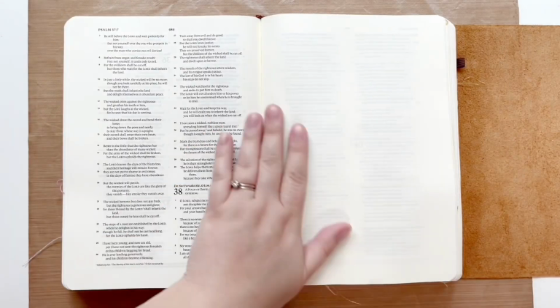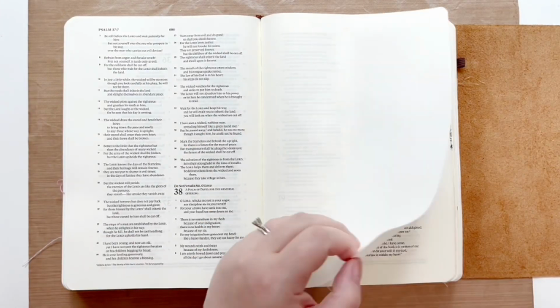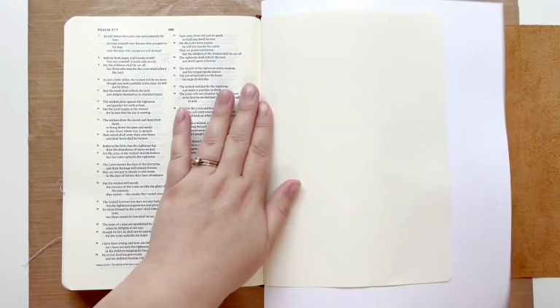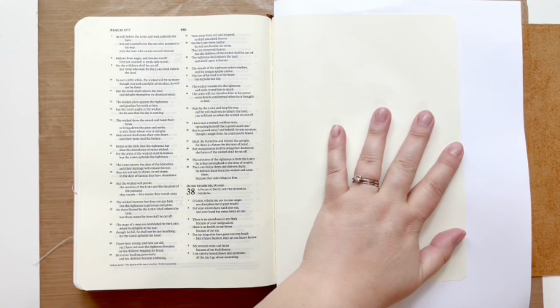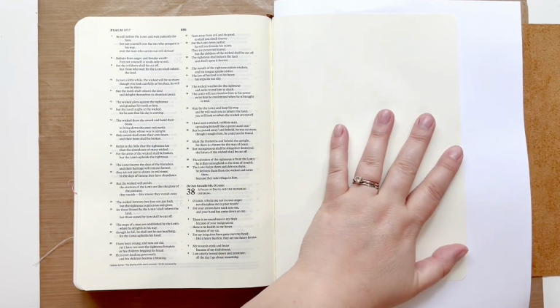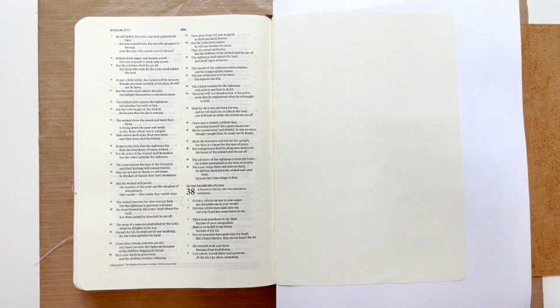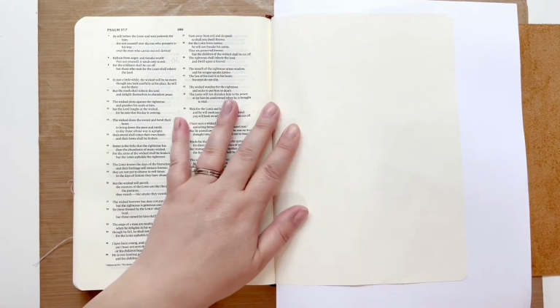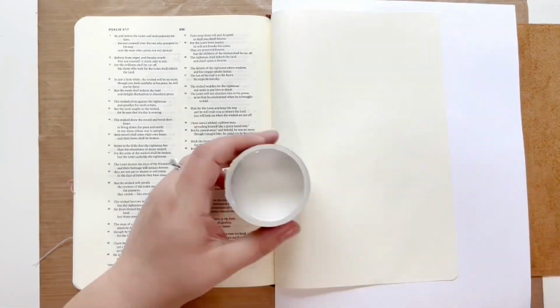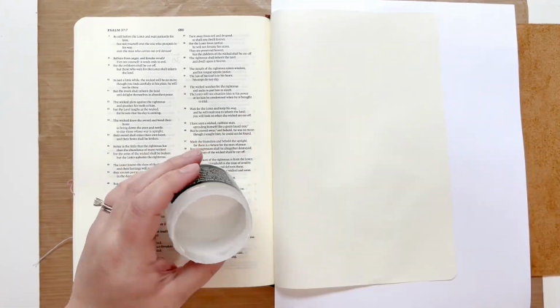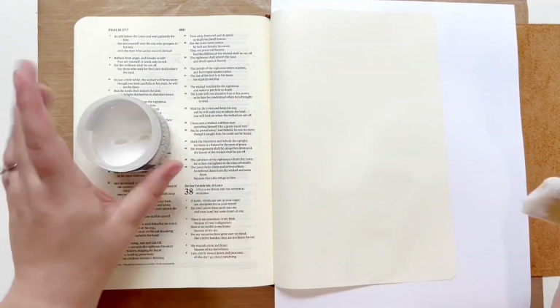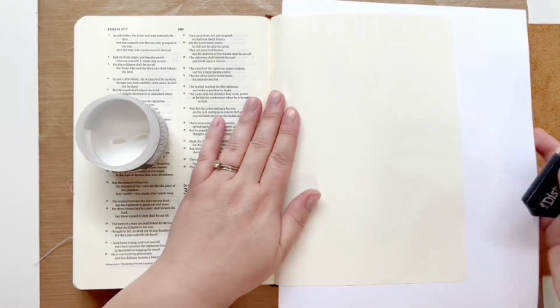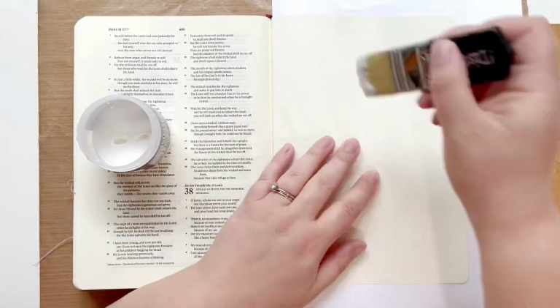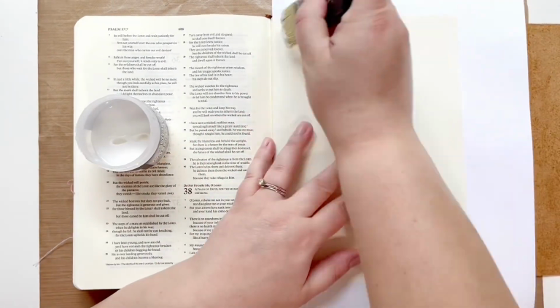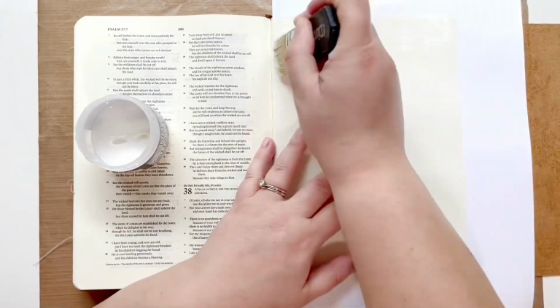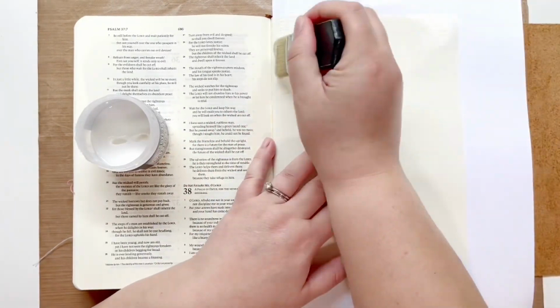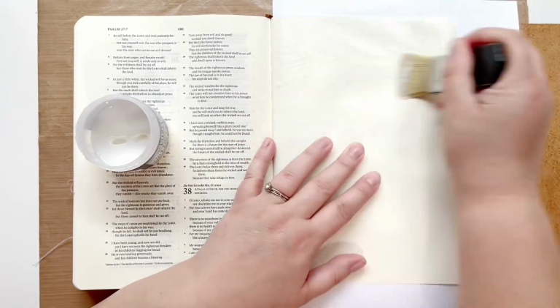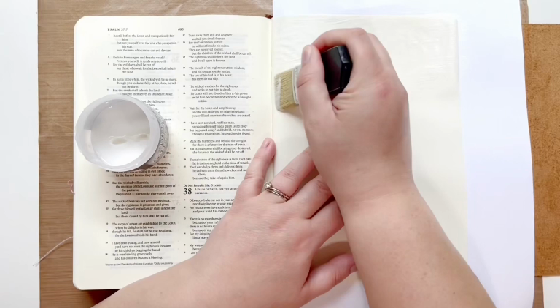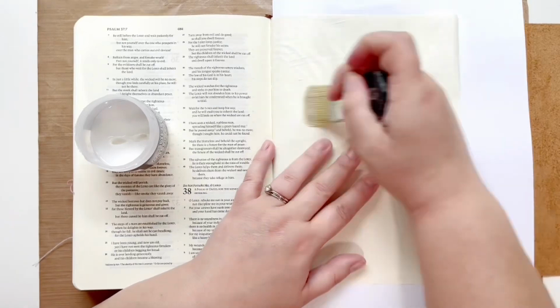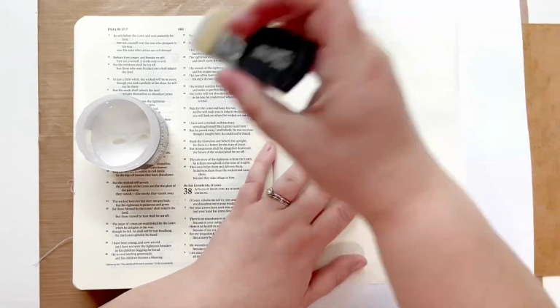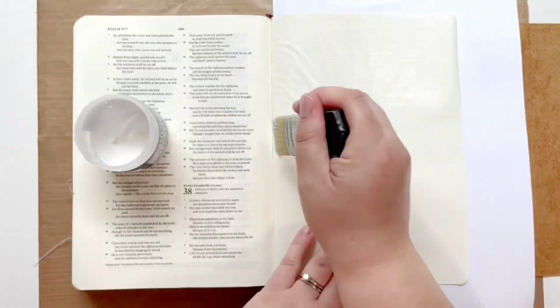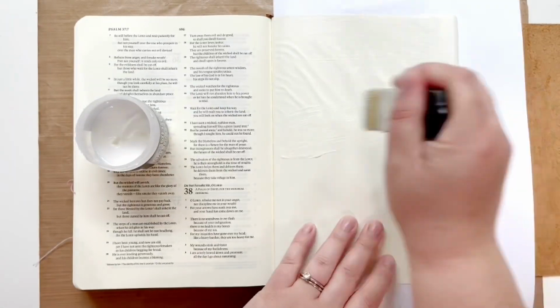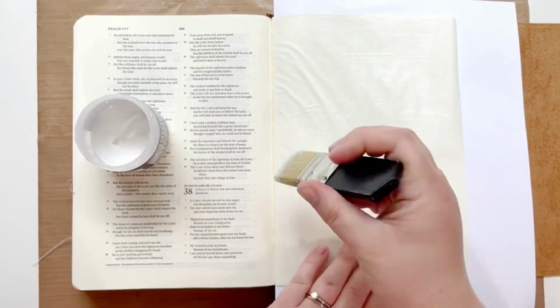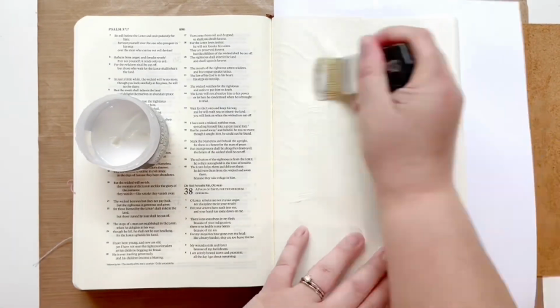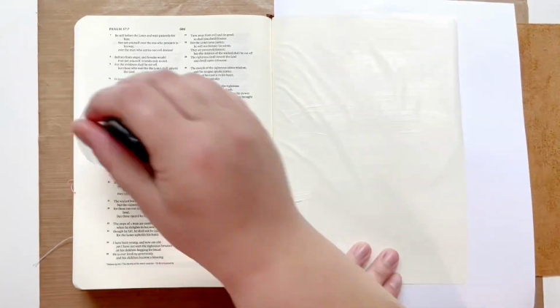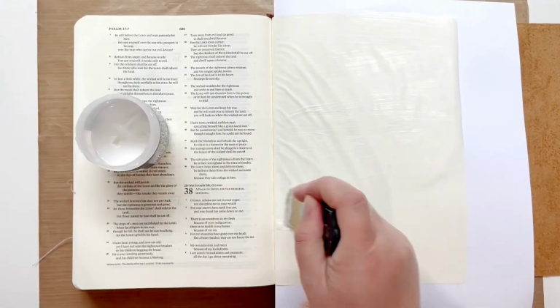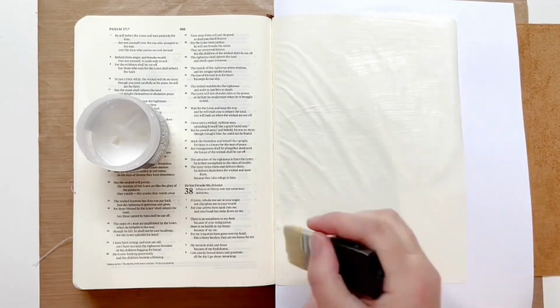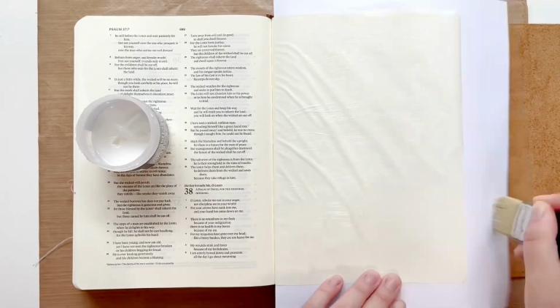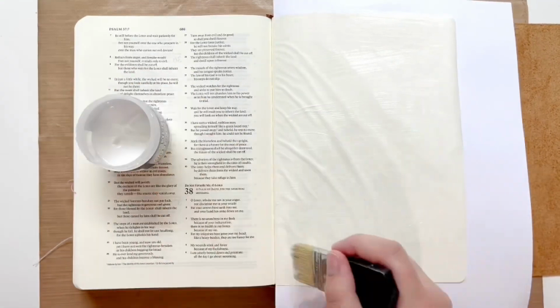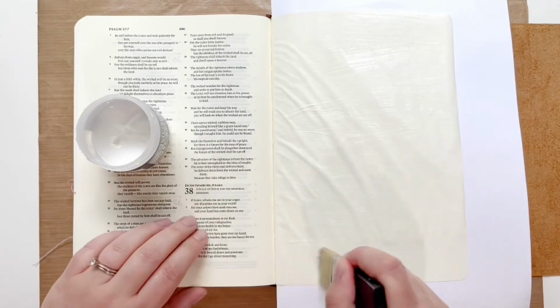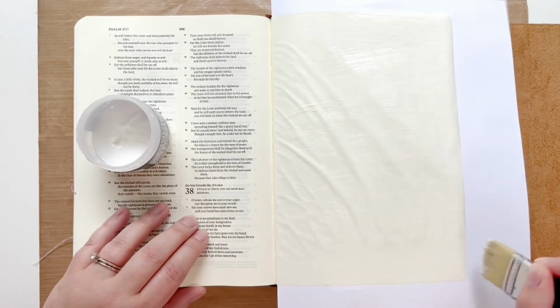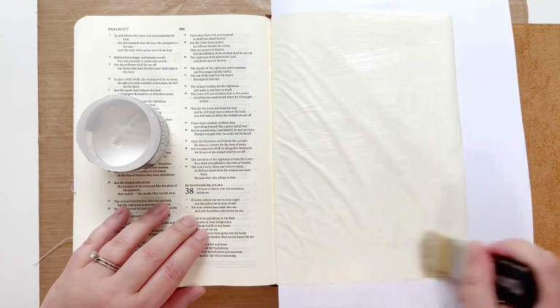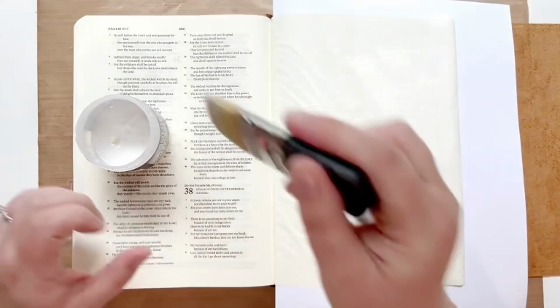Hello everyone, this is Taryn with Wonderfully Made Handcrafting. I am currently working through the book The Red Sea Rules by Robert J. Morgan. This is the book that we are working through together as the By the Well for God community.